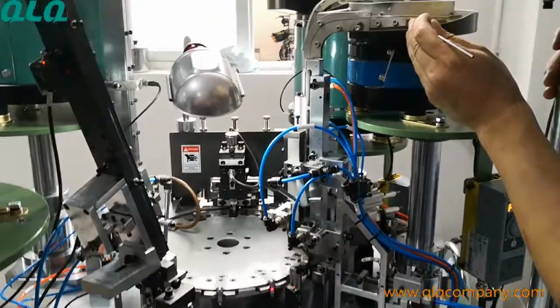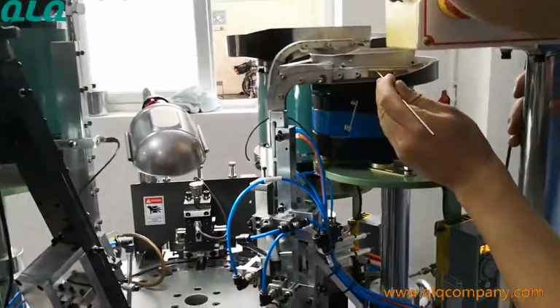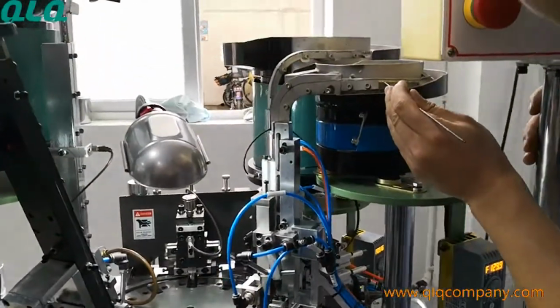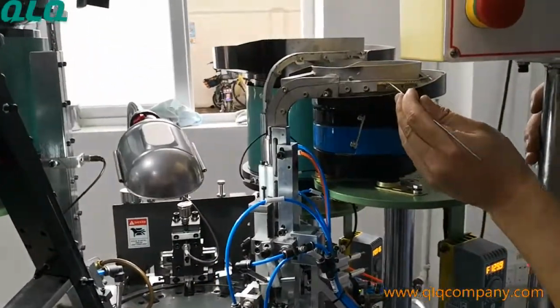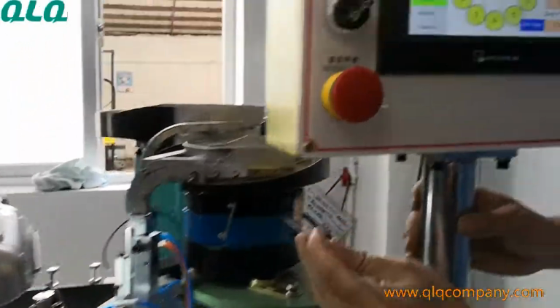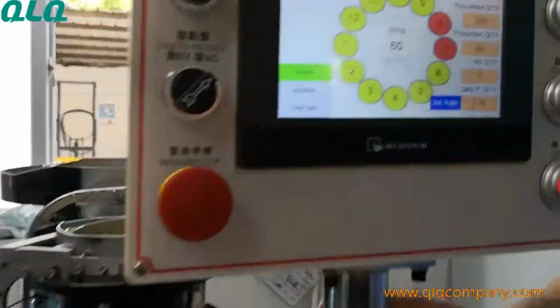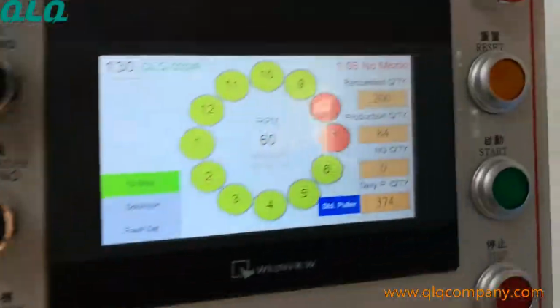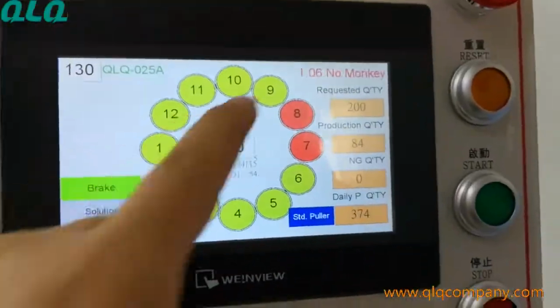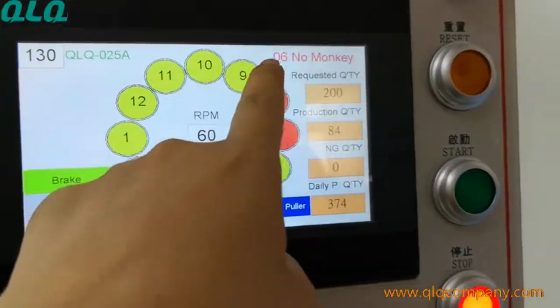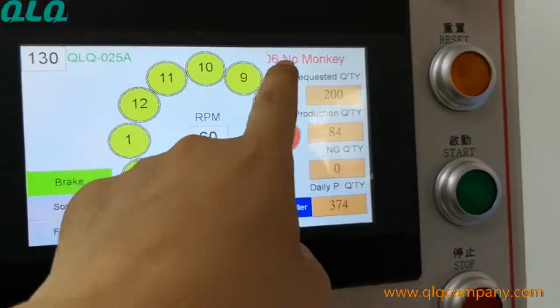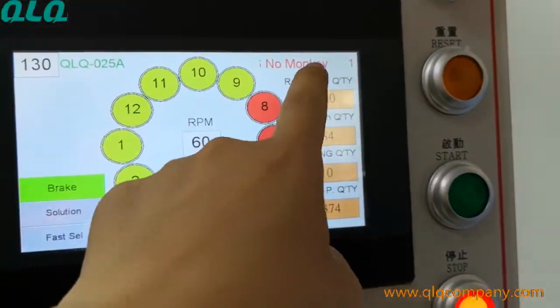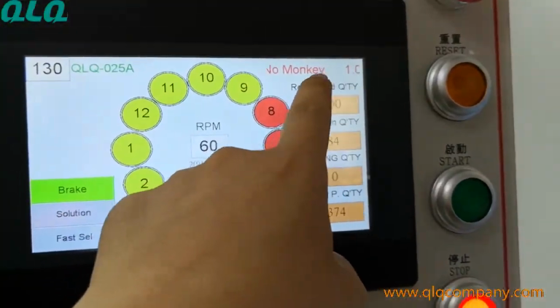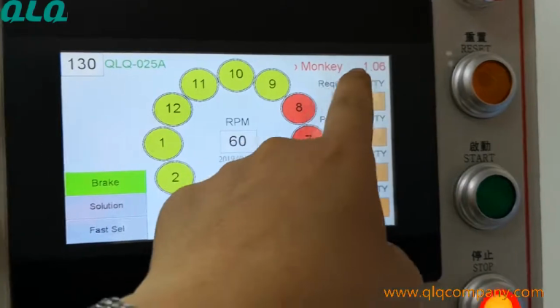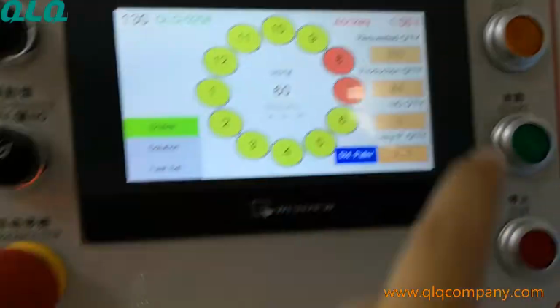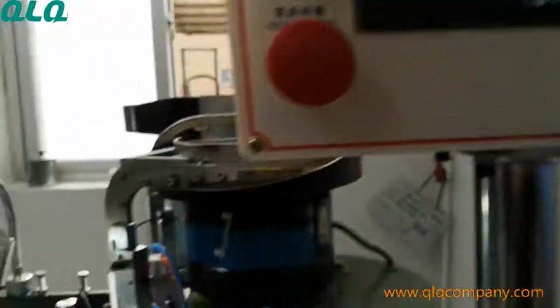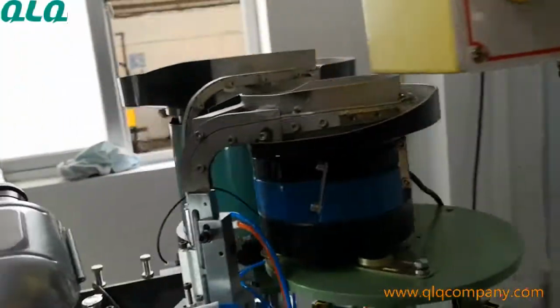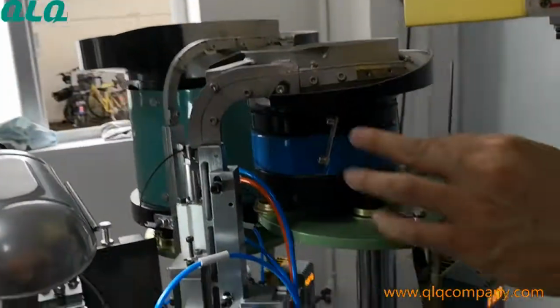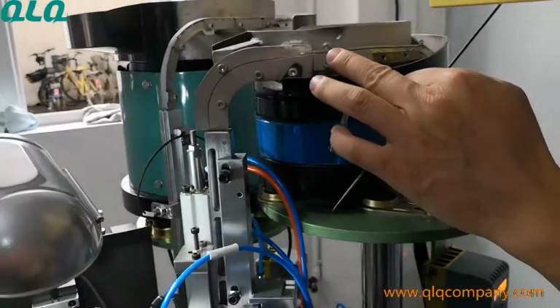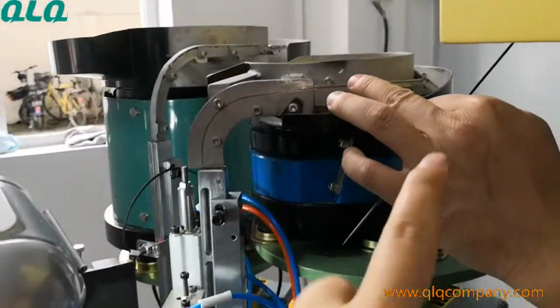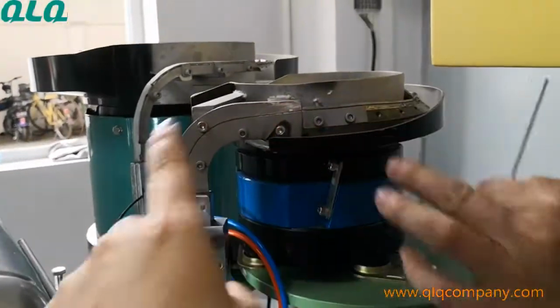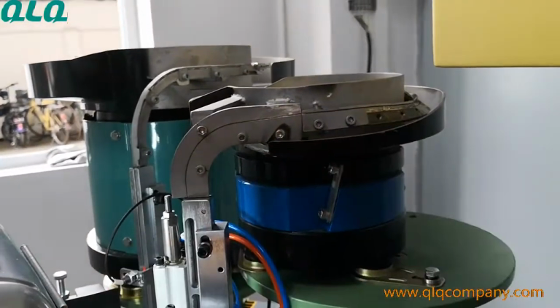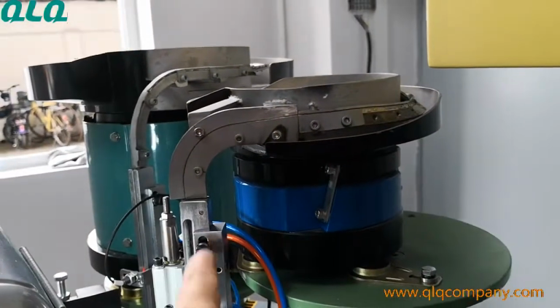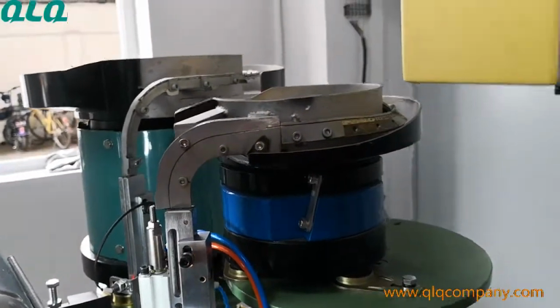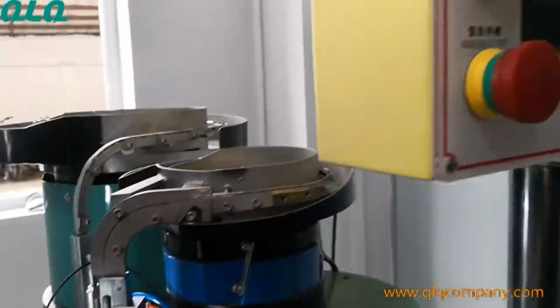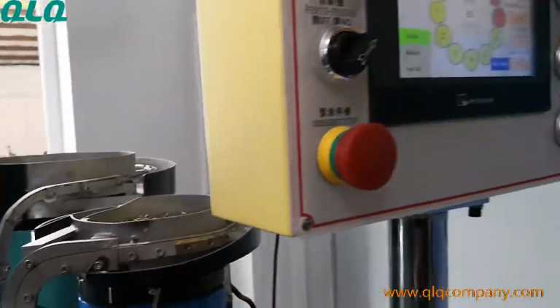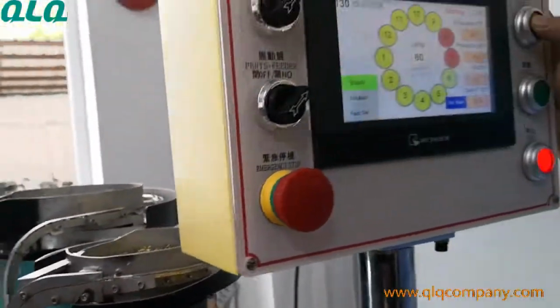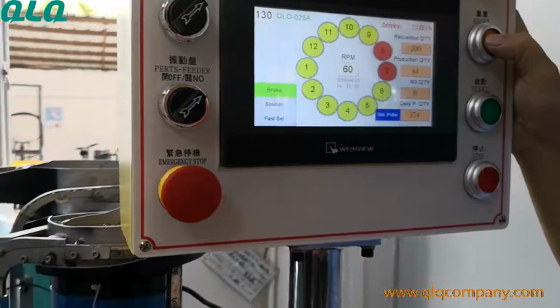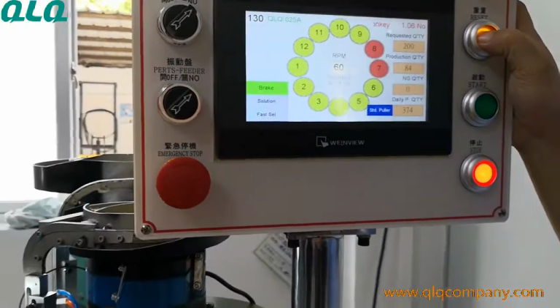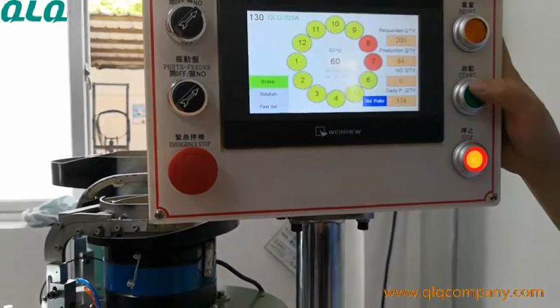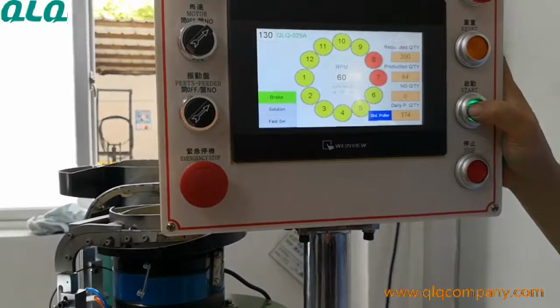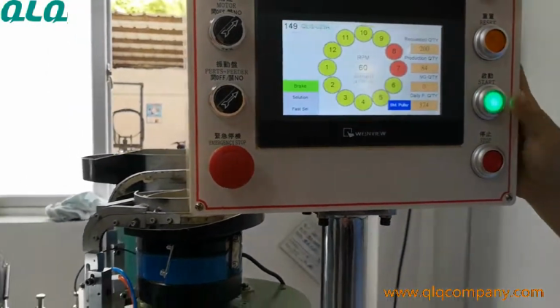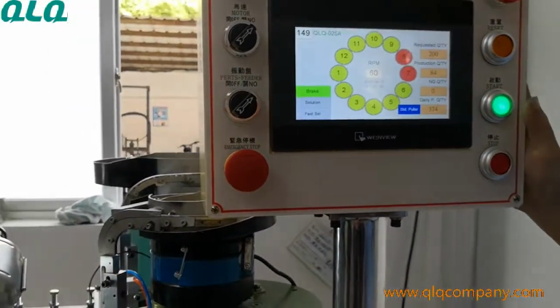It's showing a munking error — no munking, because the munking is not going to the correct position. So that is why the machine stops.